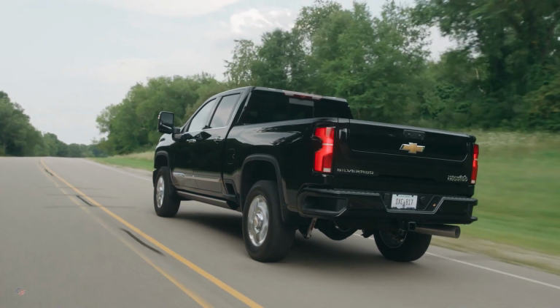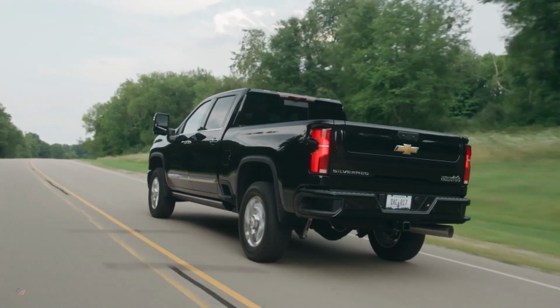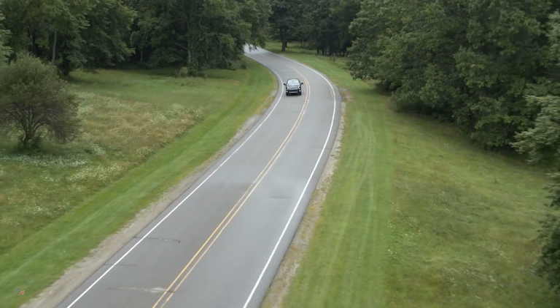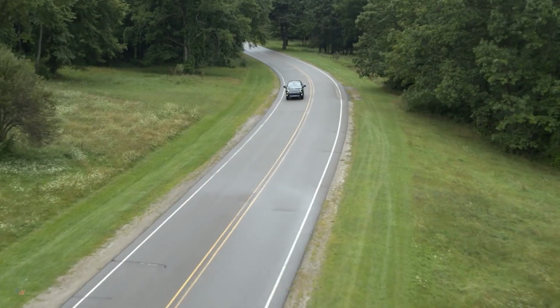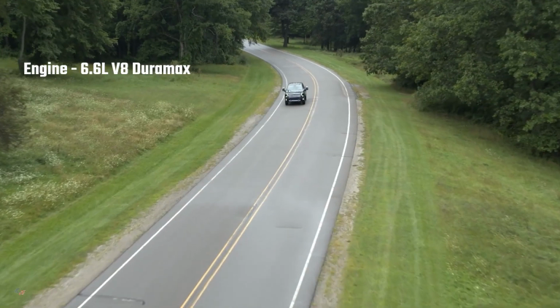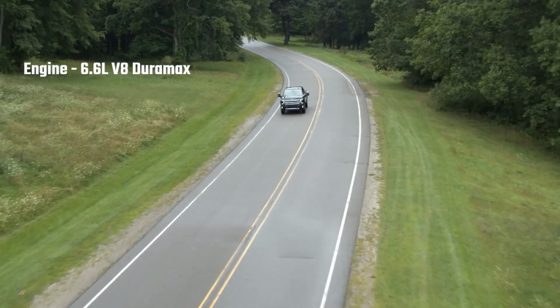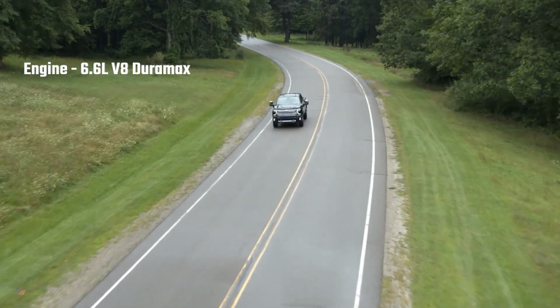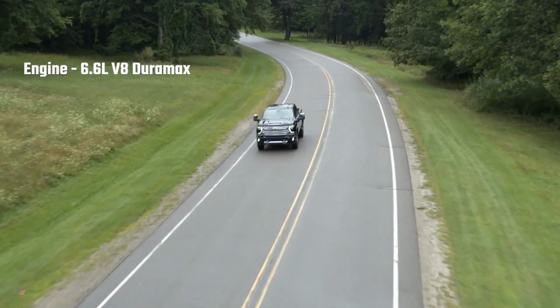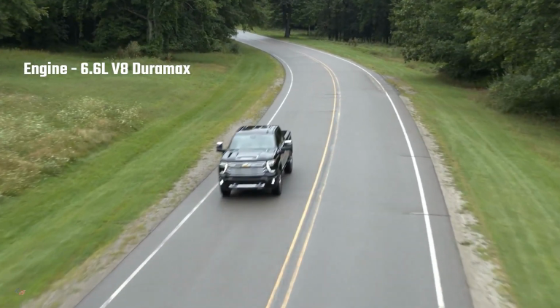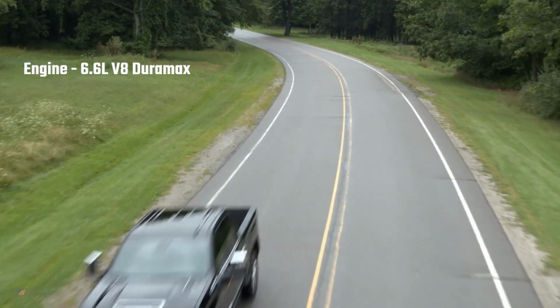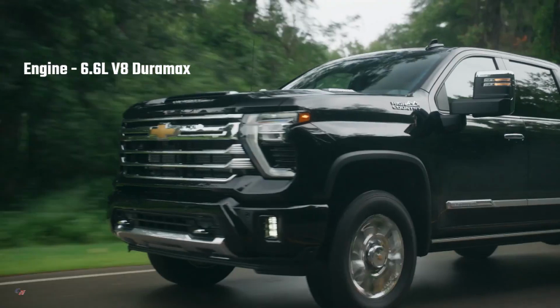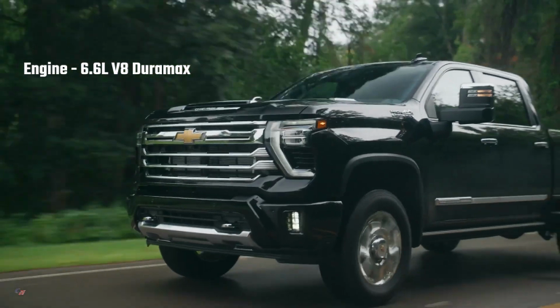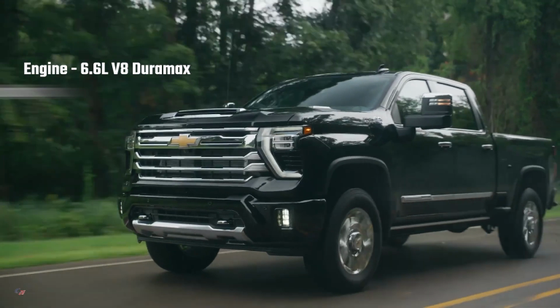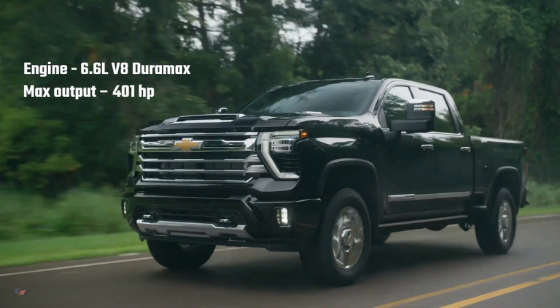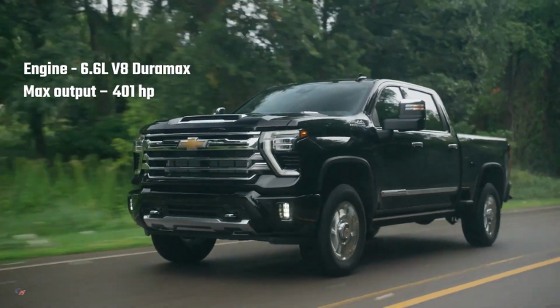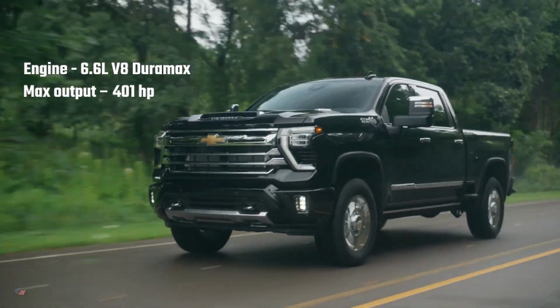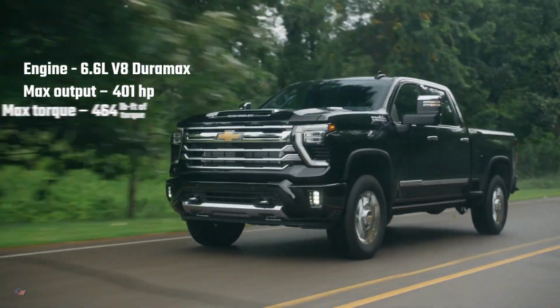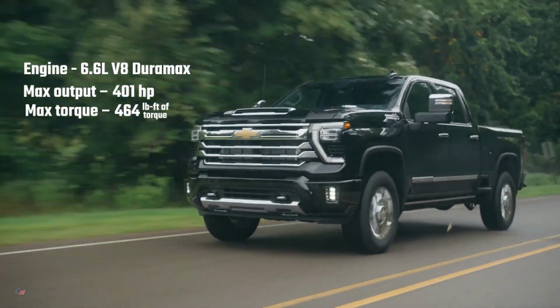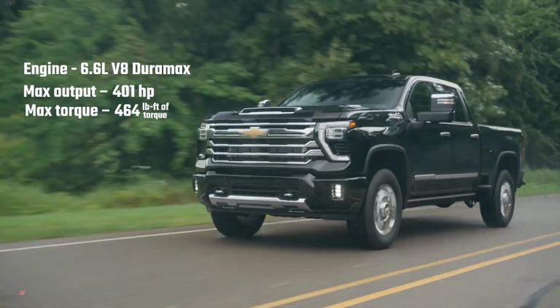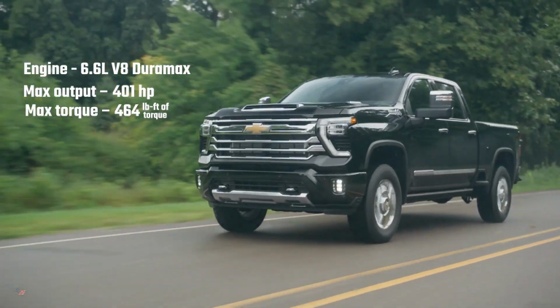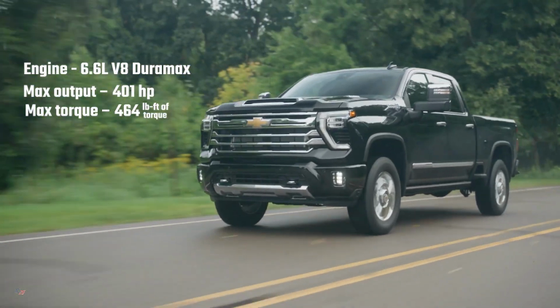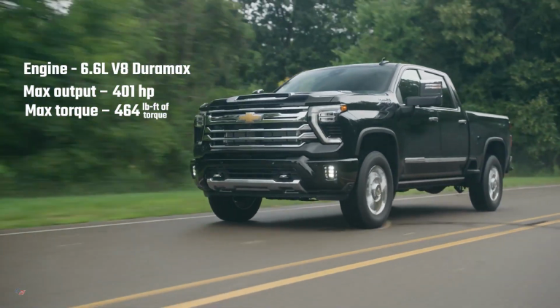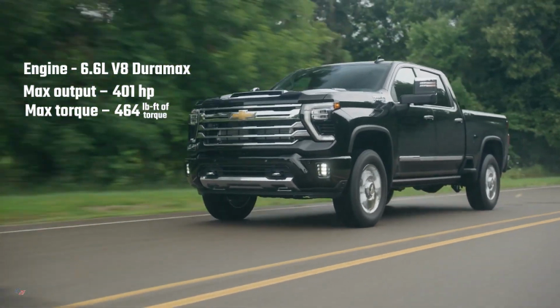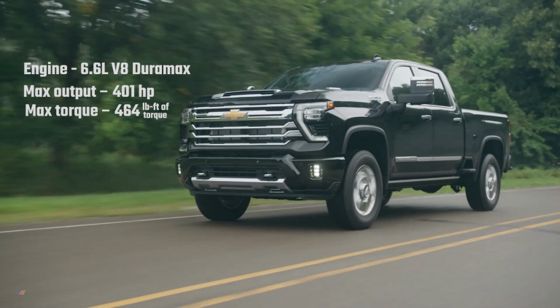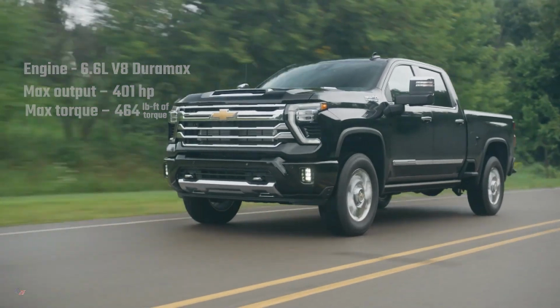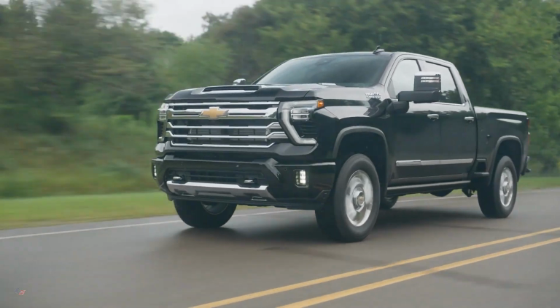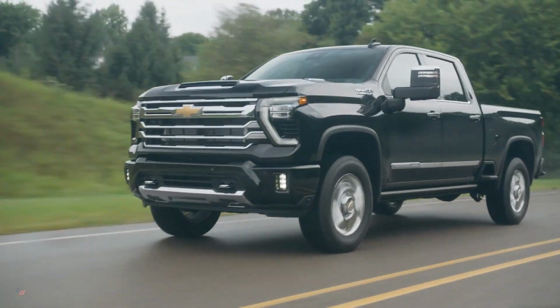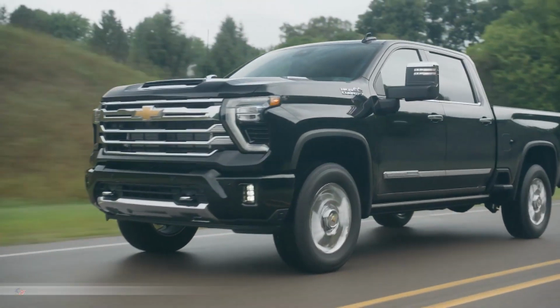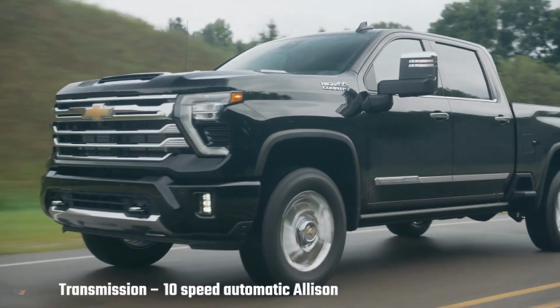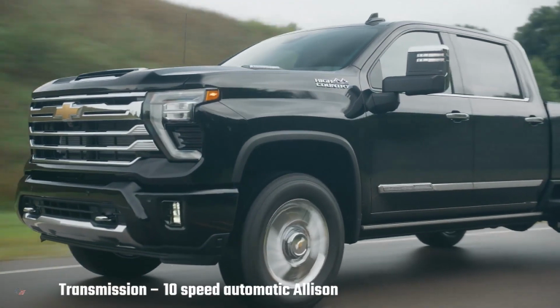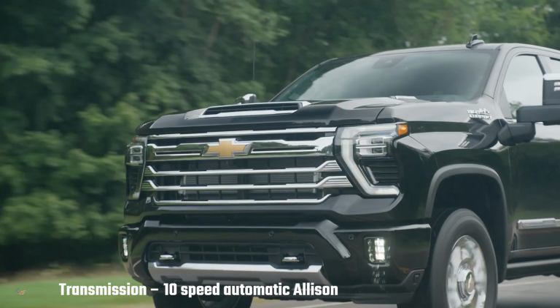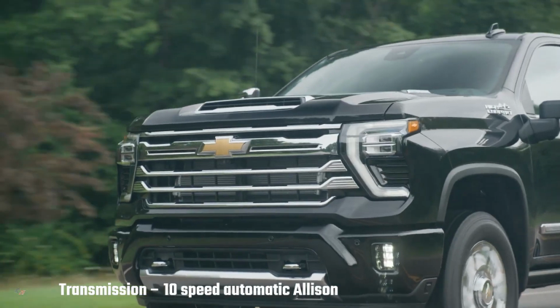Under the hood, there's a familiar 6.6-liter V8 that produces 401 horsepower and 464 pound-feet of torque. It is coupled to a new 10-speed automatic Allison transmission.